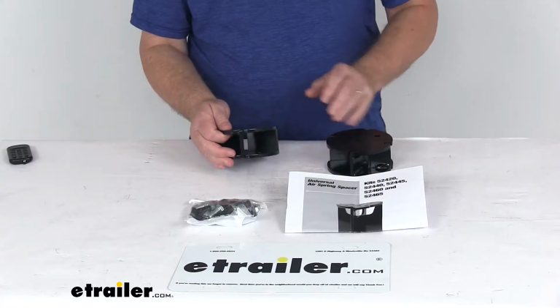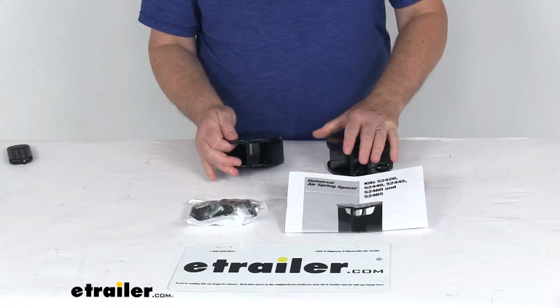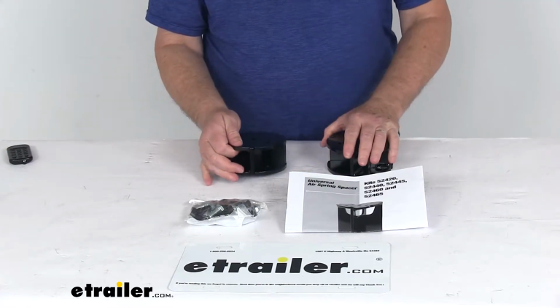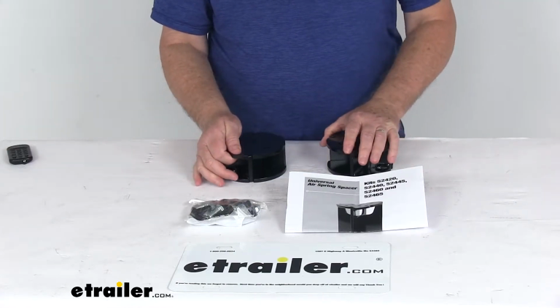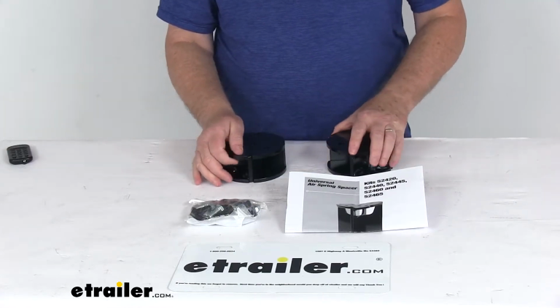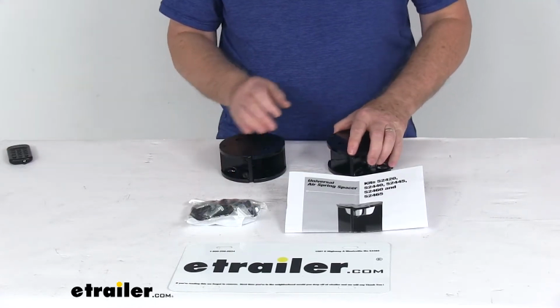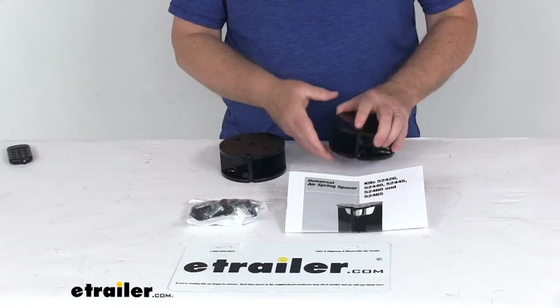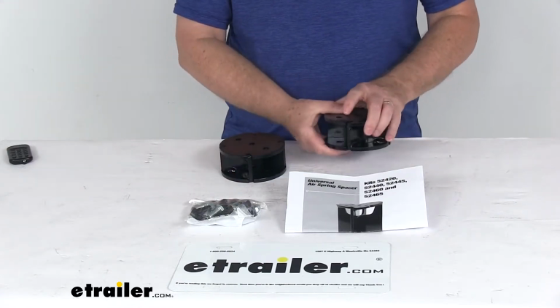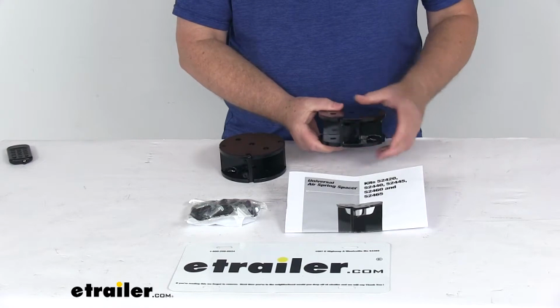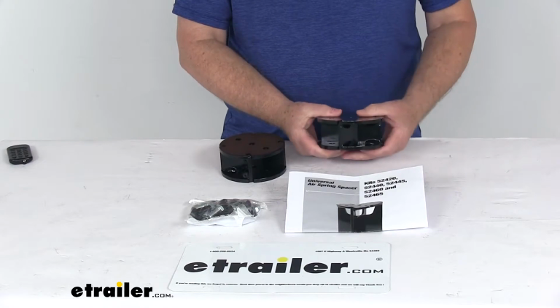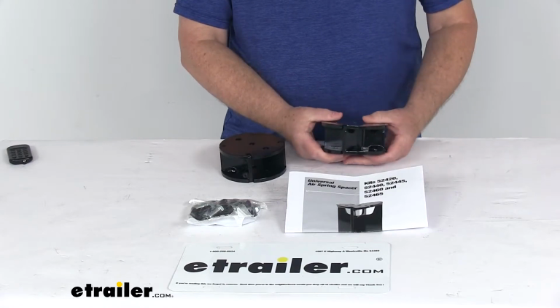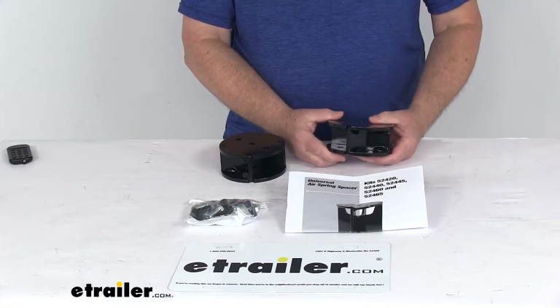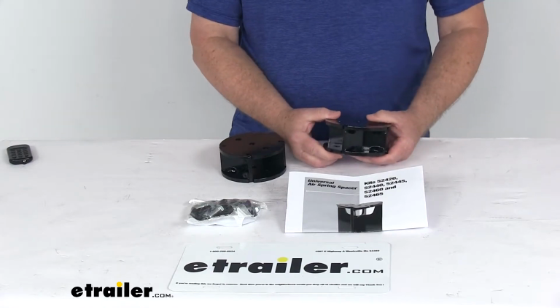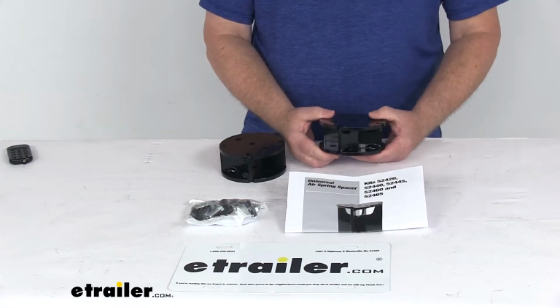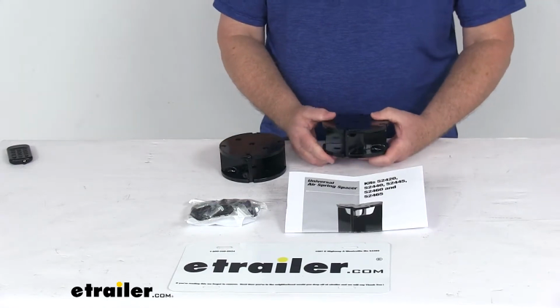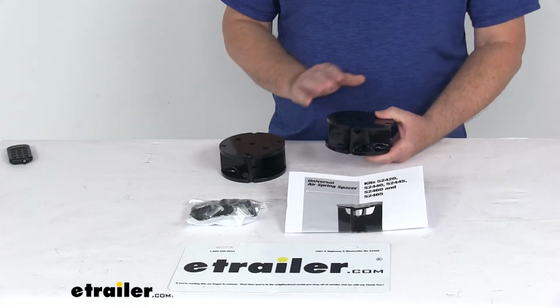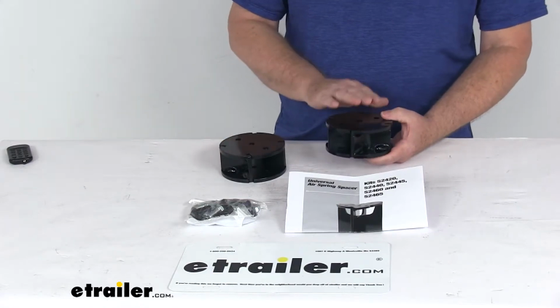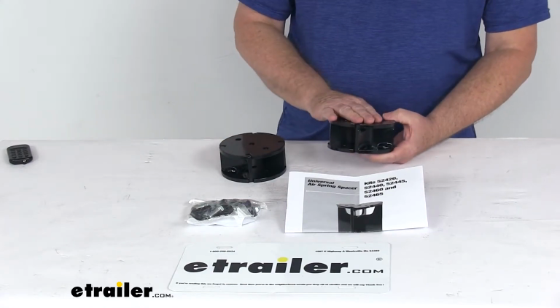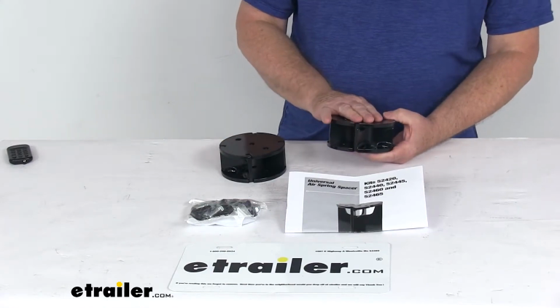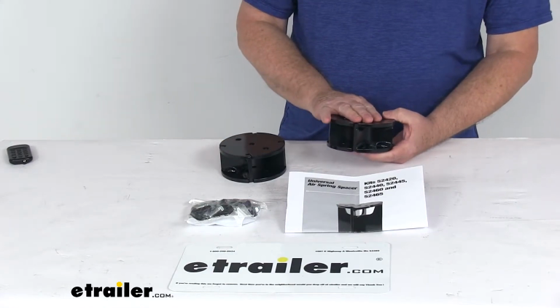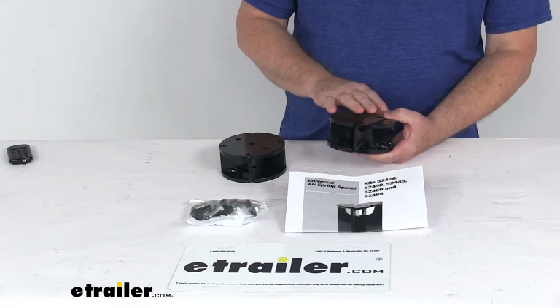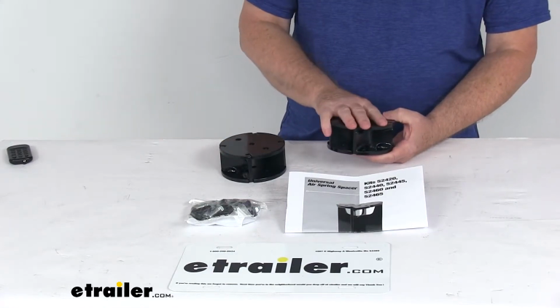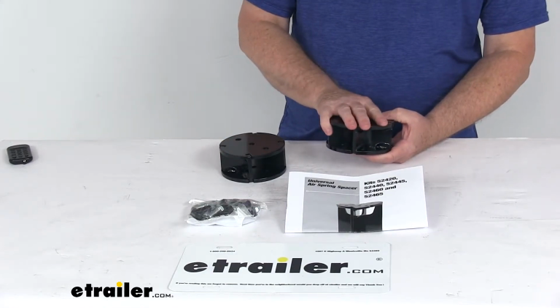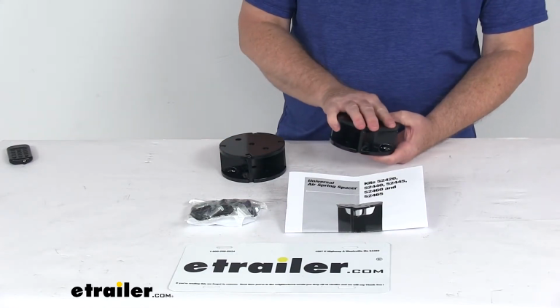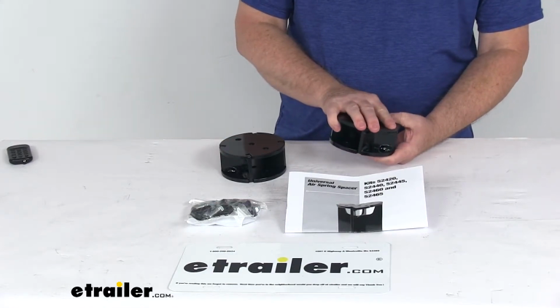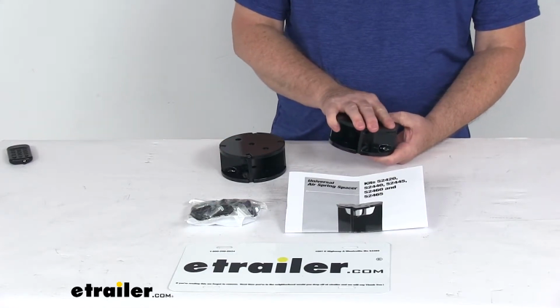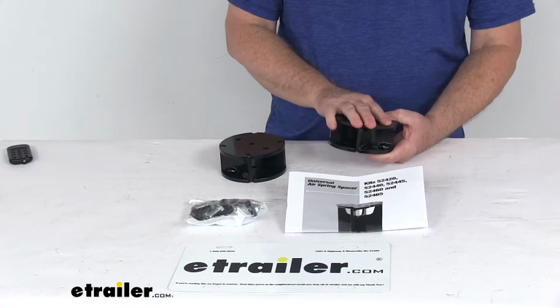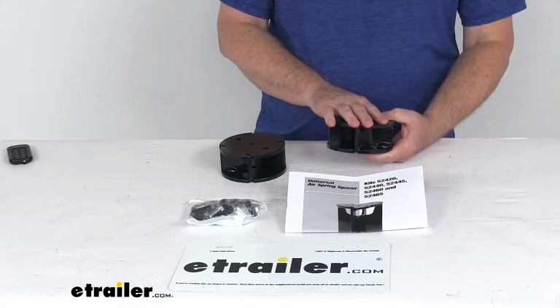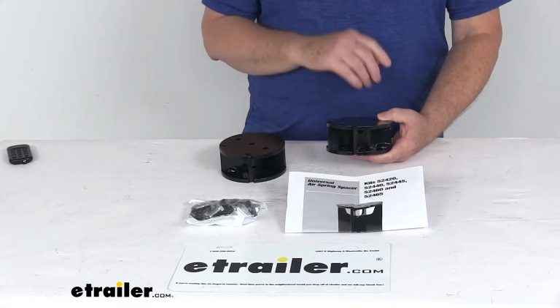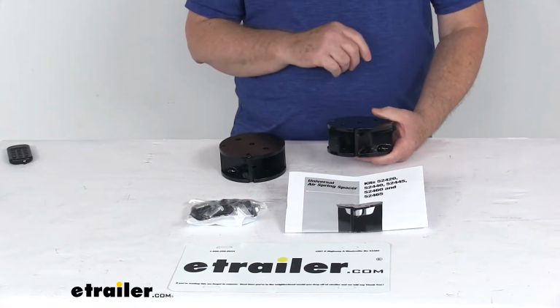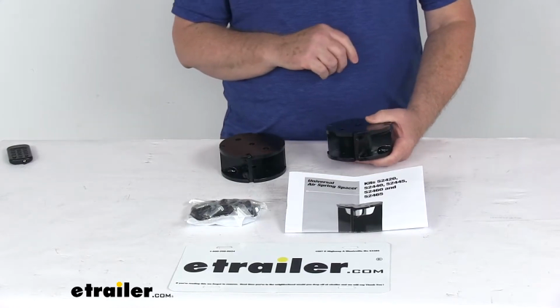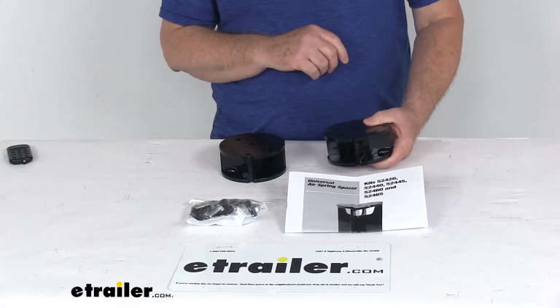These spacers are to be used if you're installing Airlift springs on a lifted truck. The spacer will be installed on the end of the air spring opposite the air spring fitting.